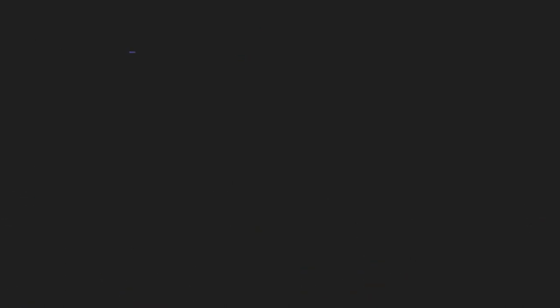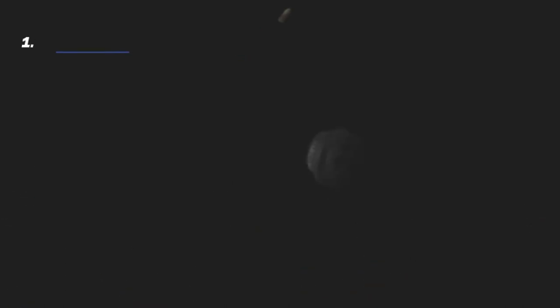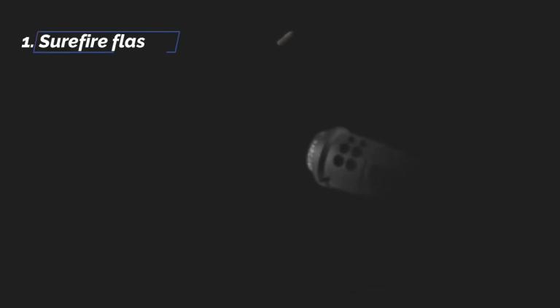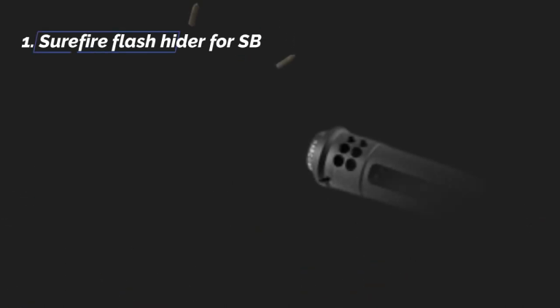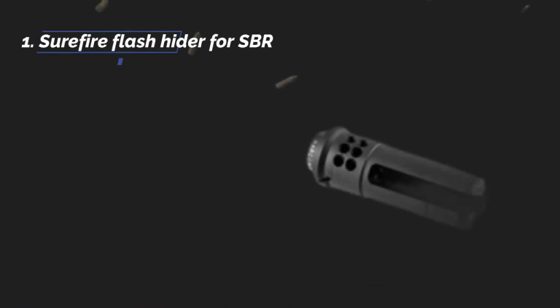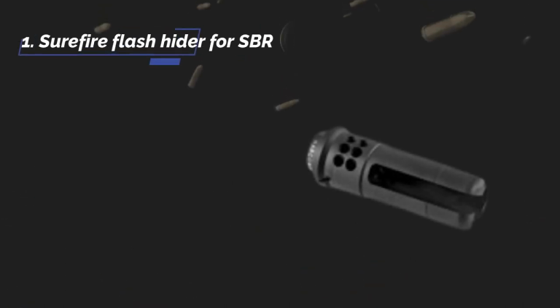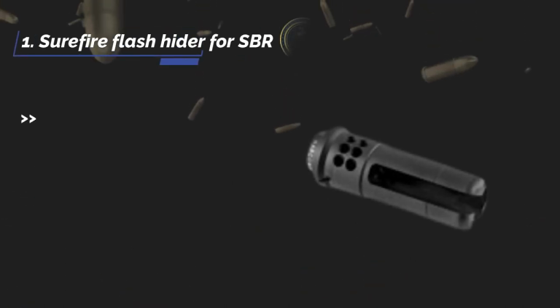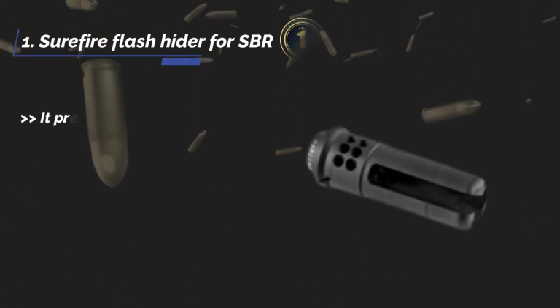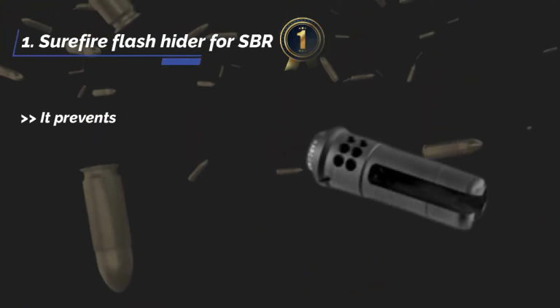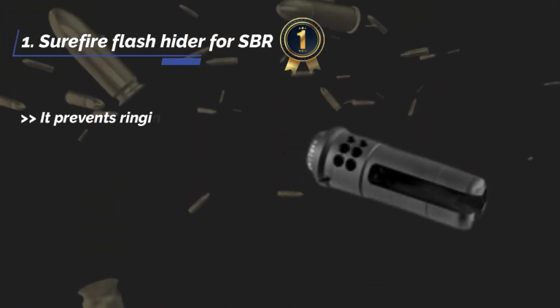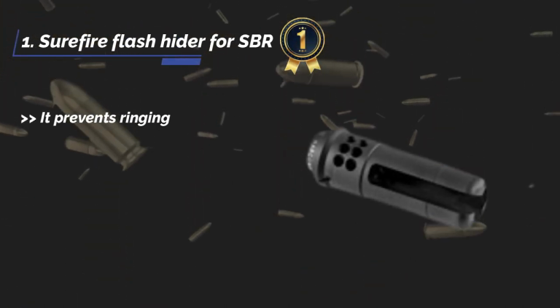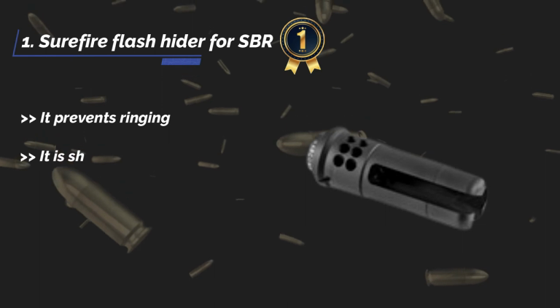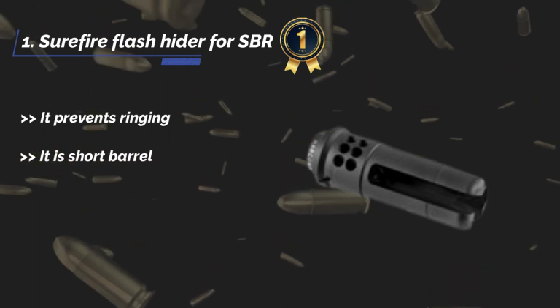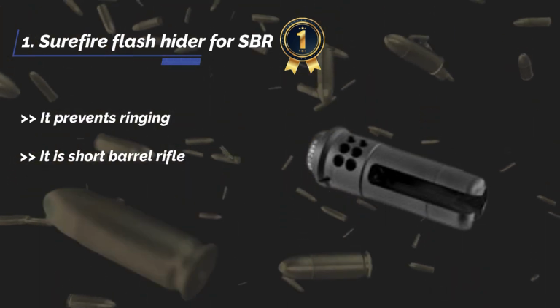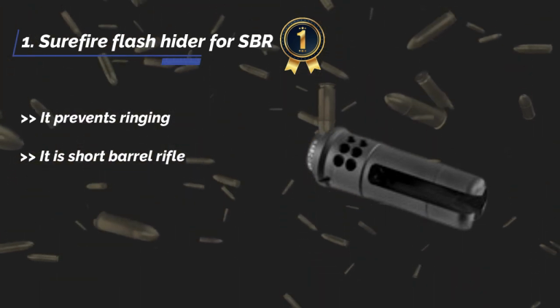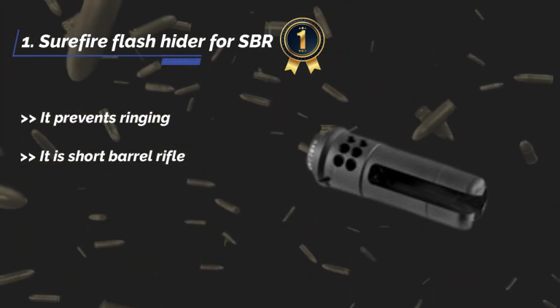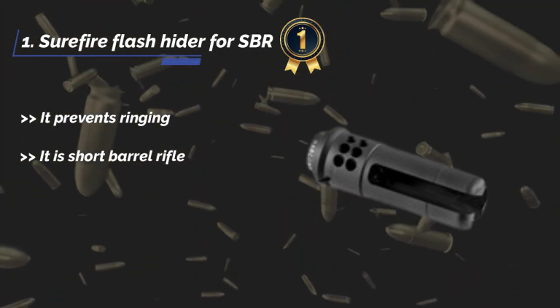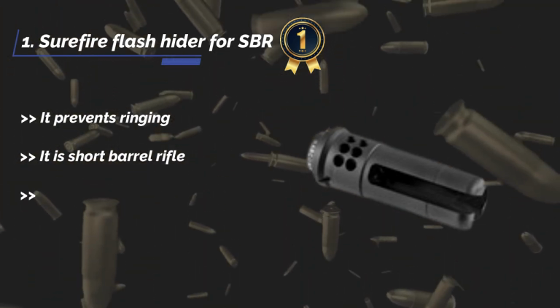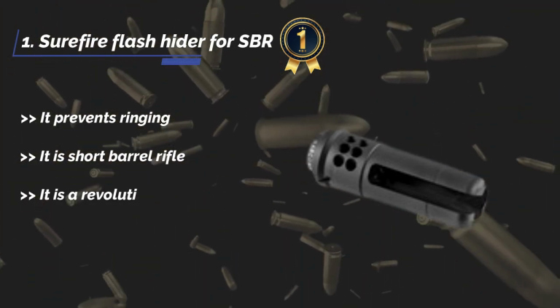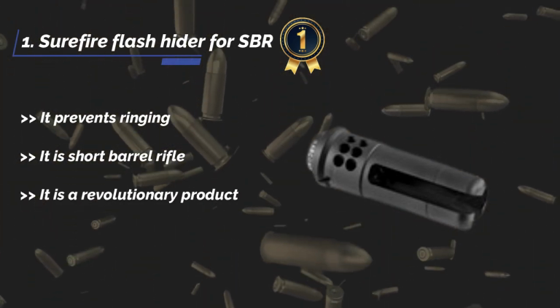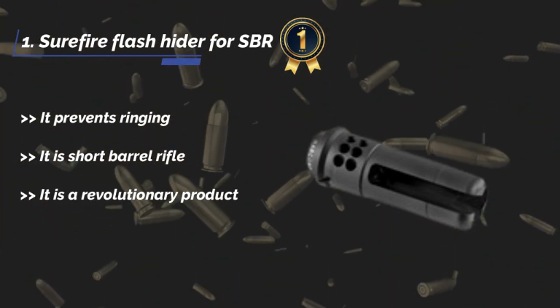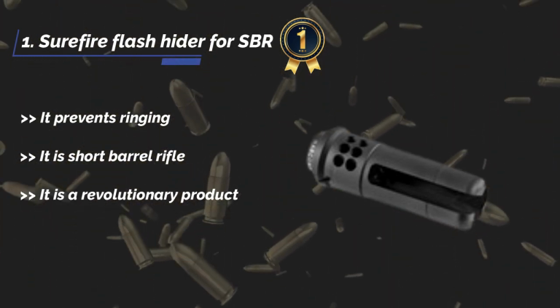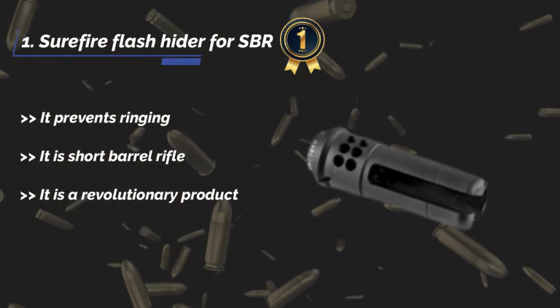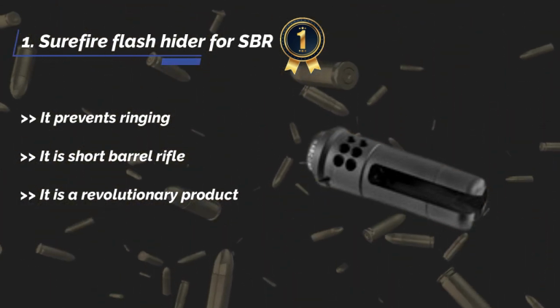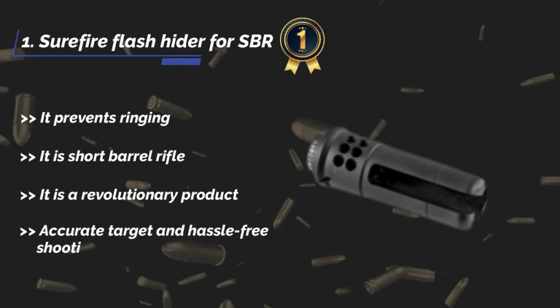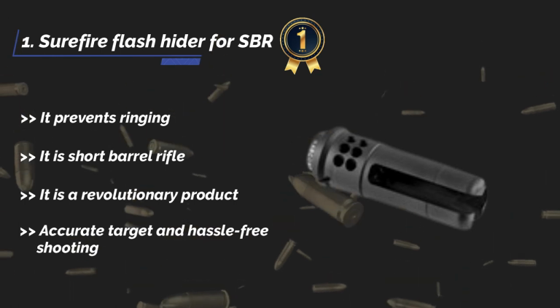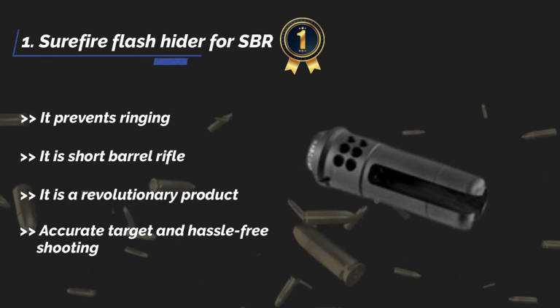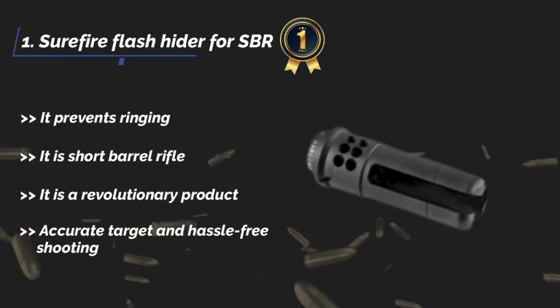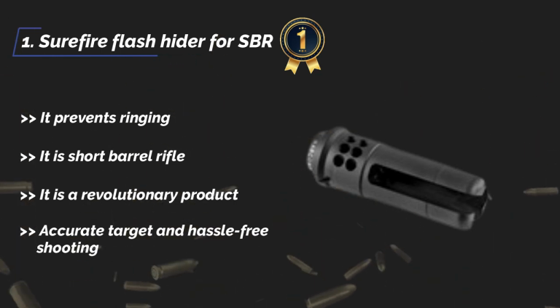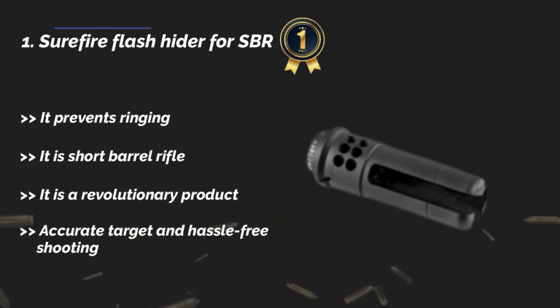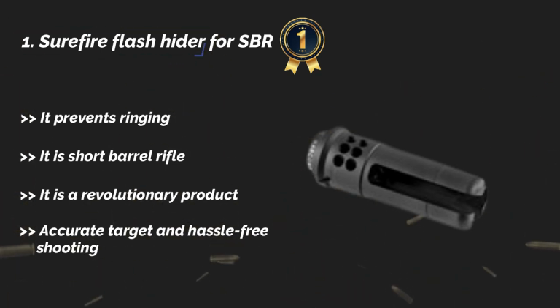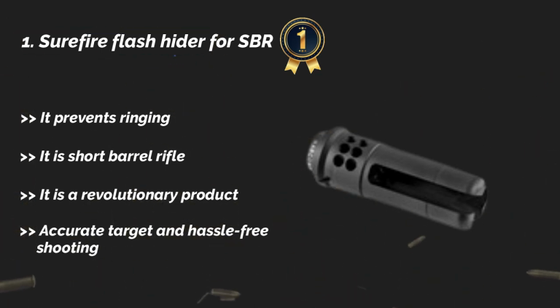The final product is the Surefire flash hider for SBR. It prevents ringing. It is a short barrel rifle accessory and a revolutionary product. It offers accurate targeting and hassle-free shooting.